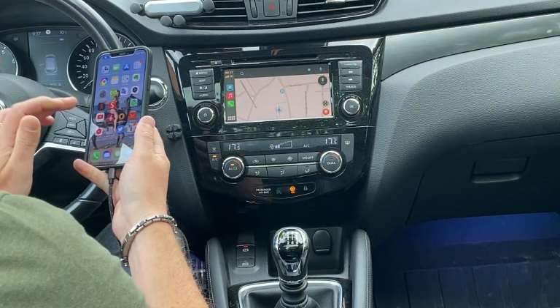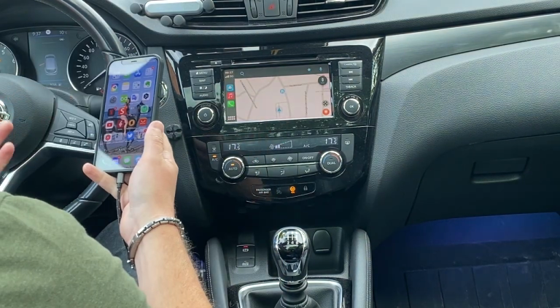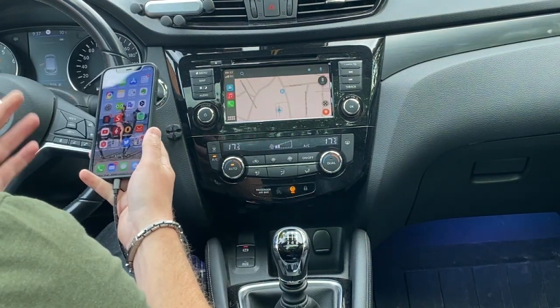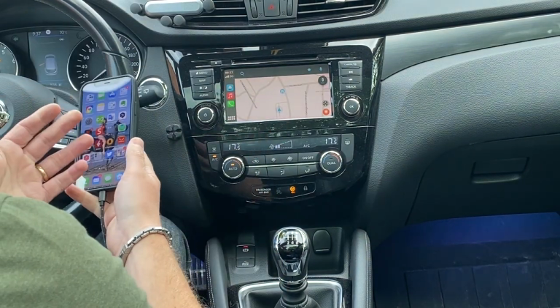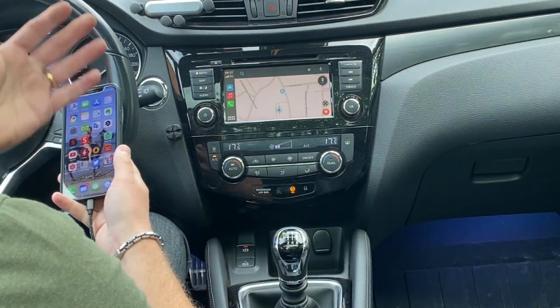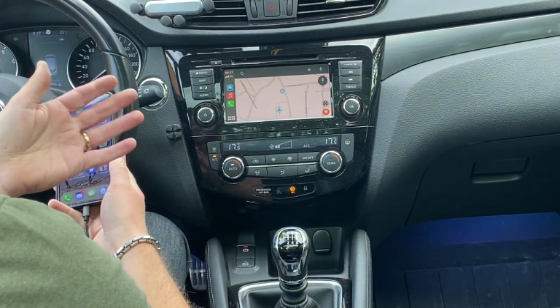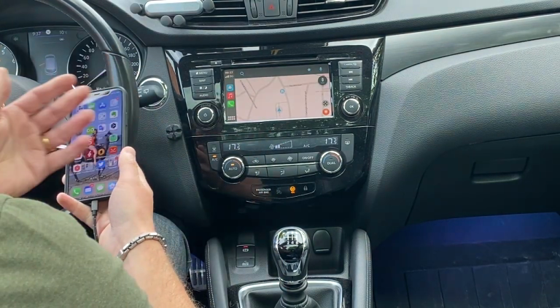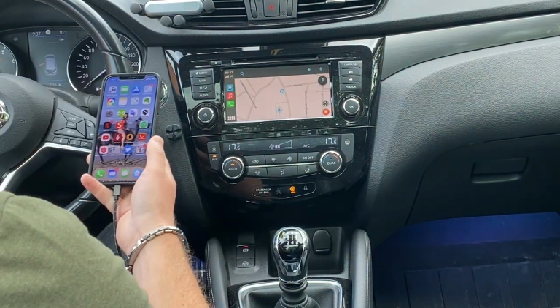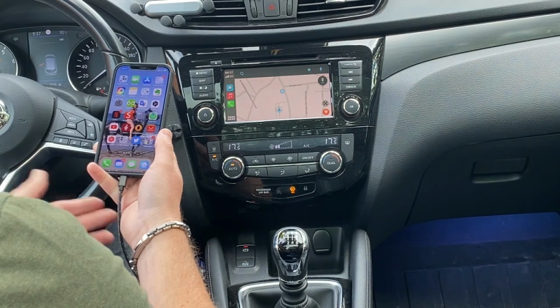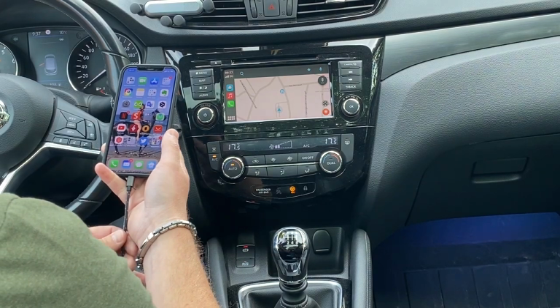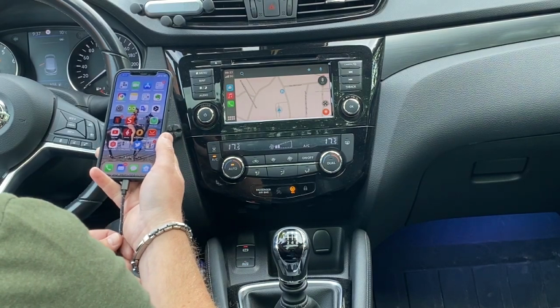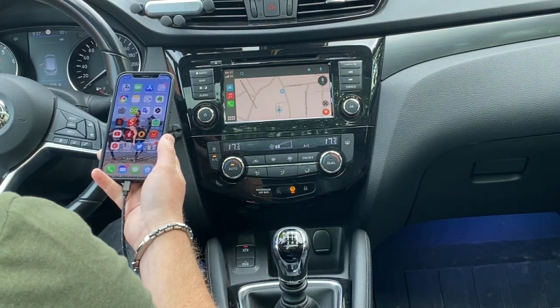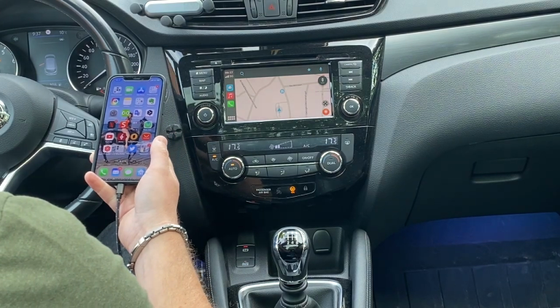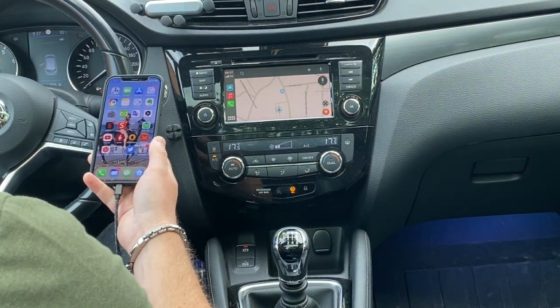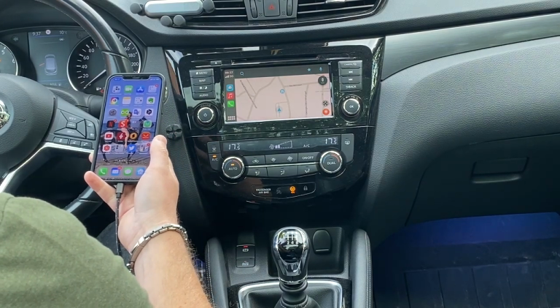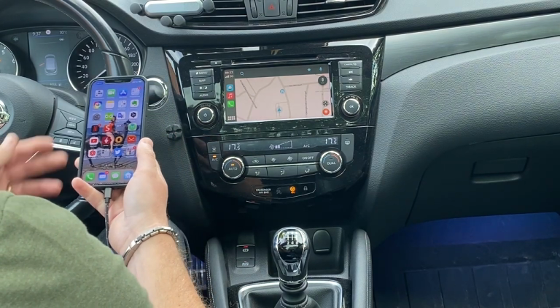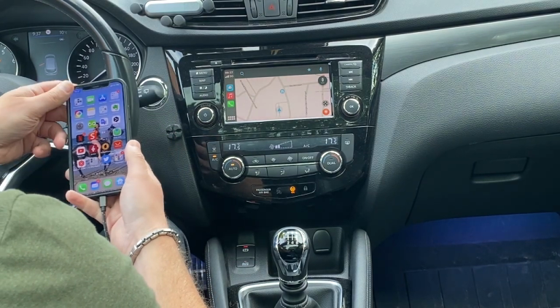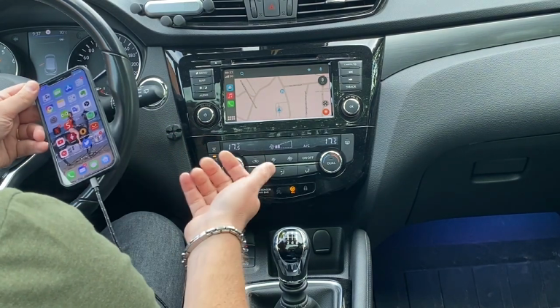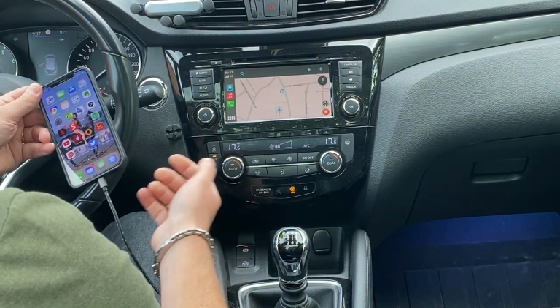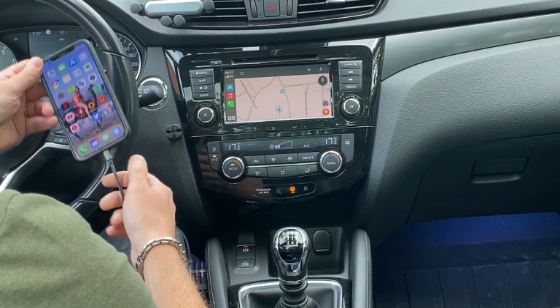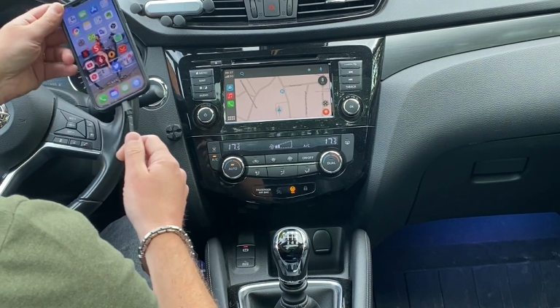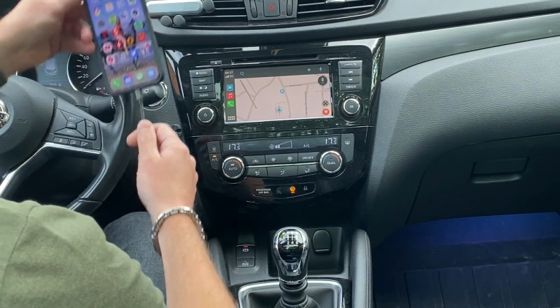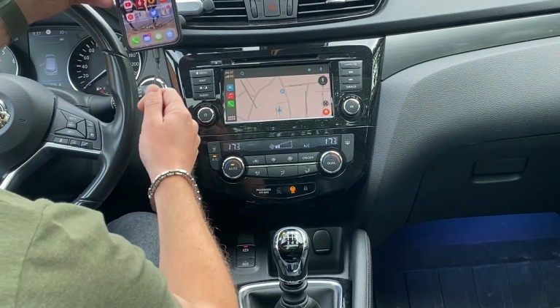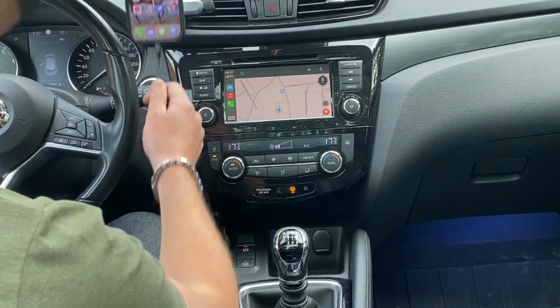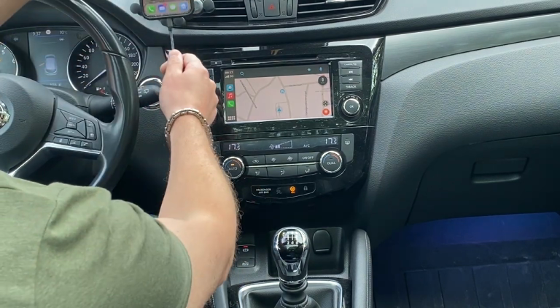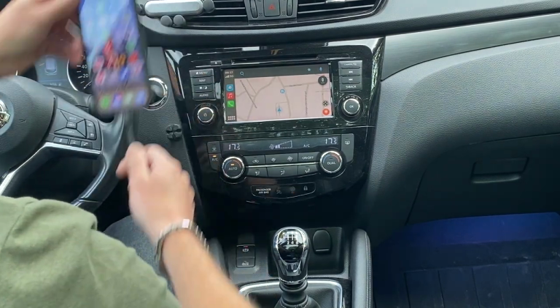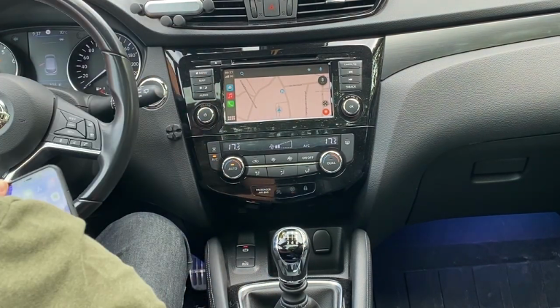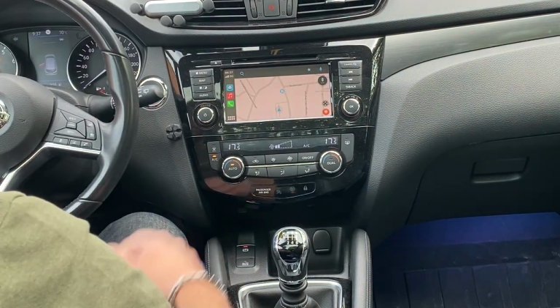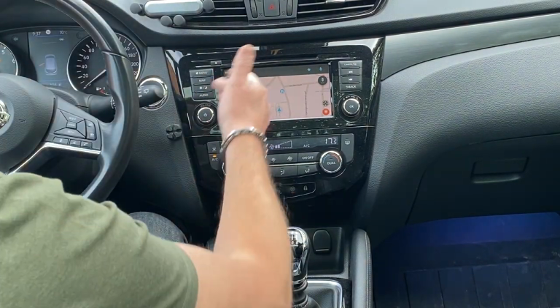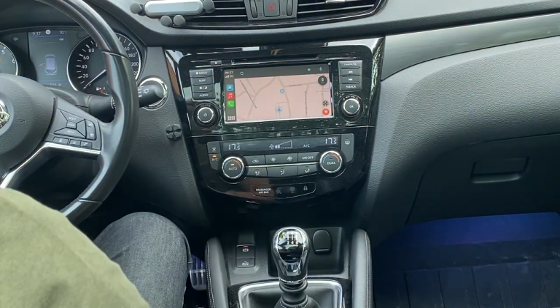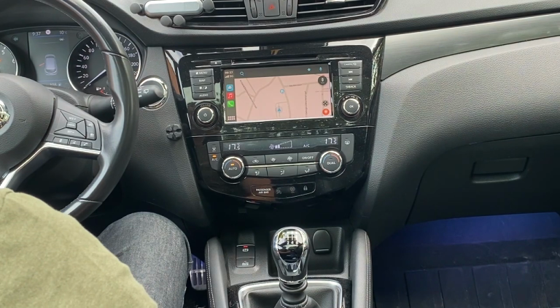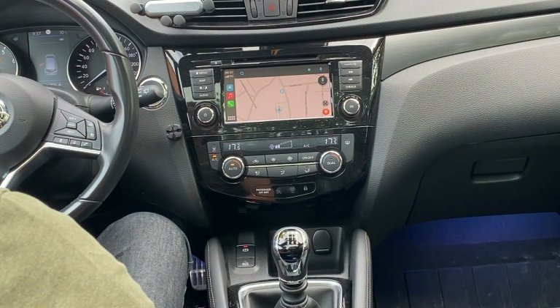Of course it is quite ideal for the long trips when you have to charge your phone anyway, but for the short city drives it isn't that practical to always have to put in your charging cable or put your telephone in place in order to have your CarPlay.